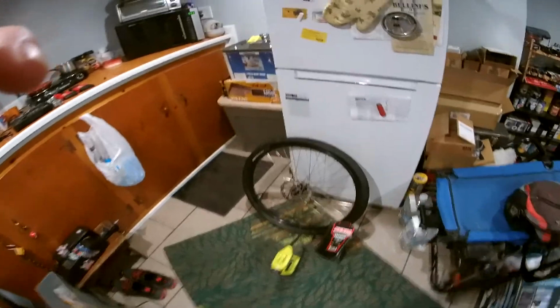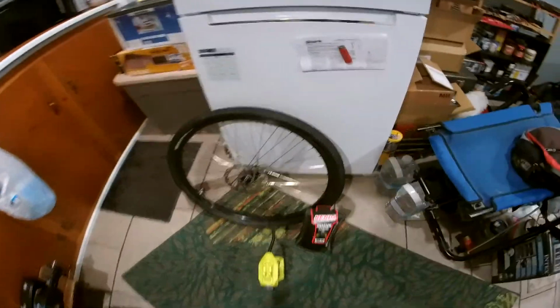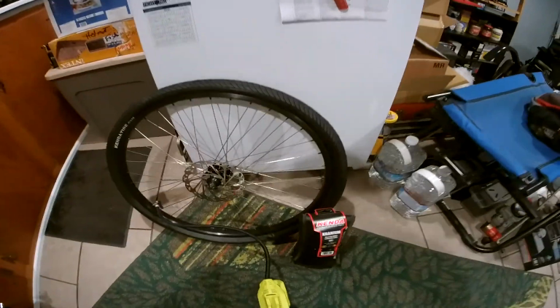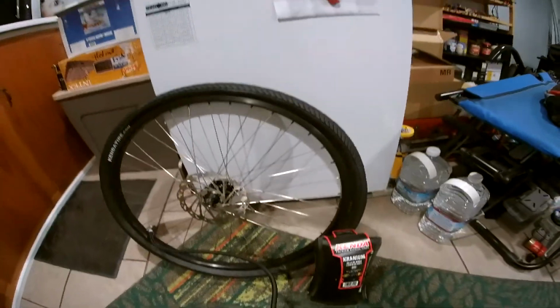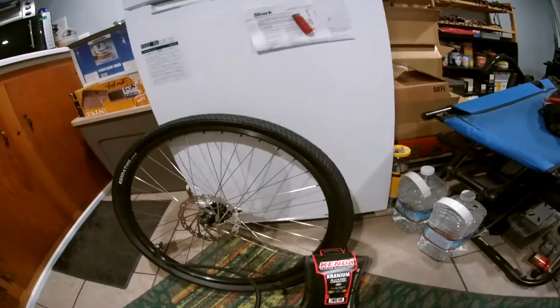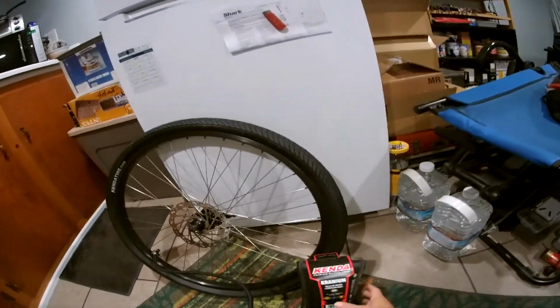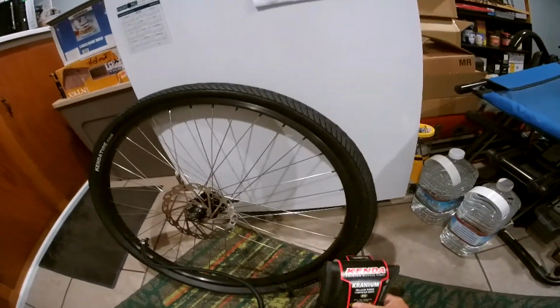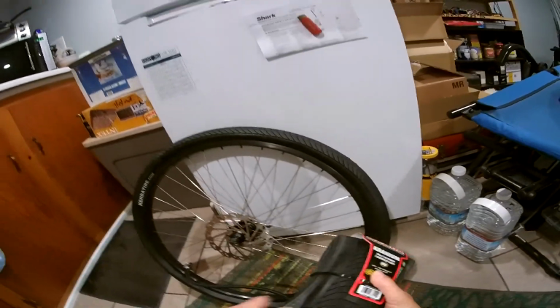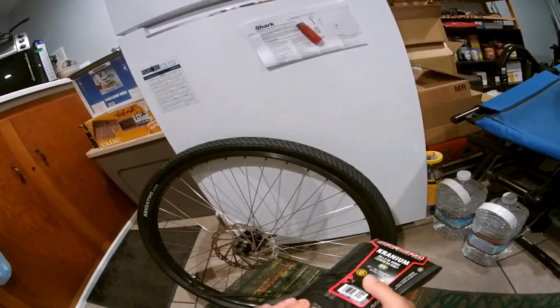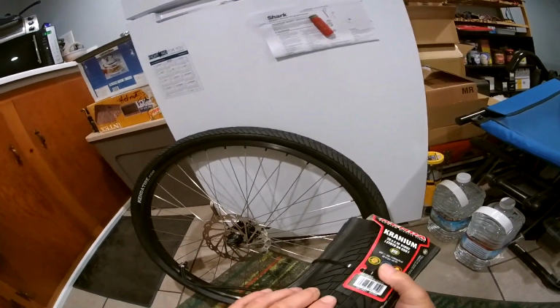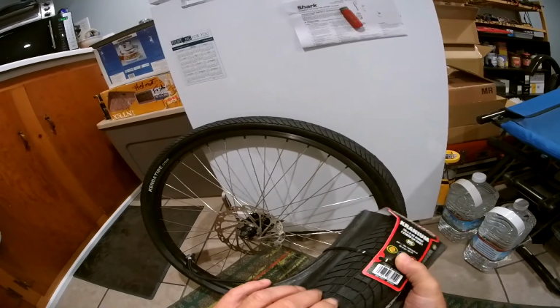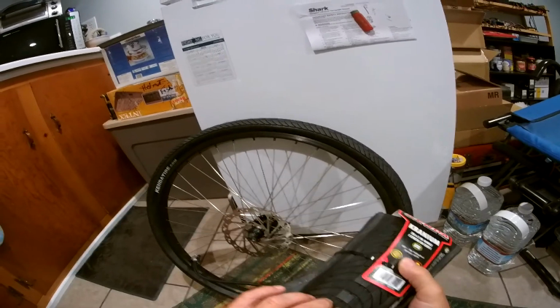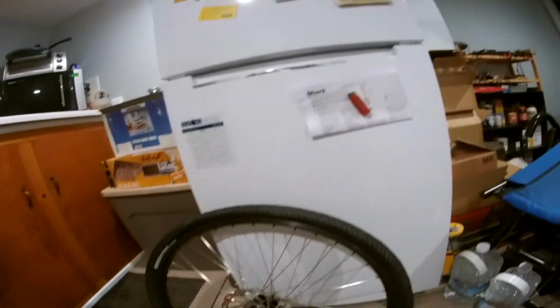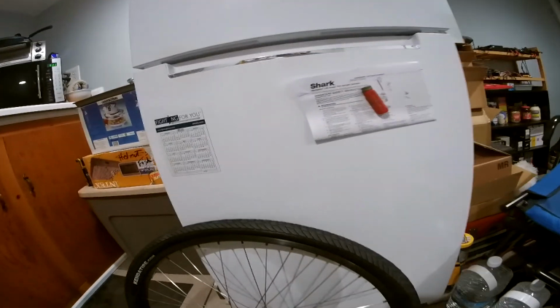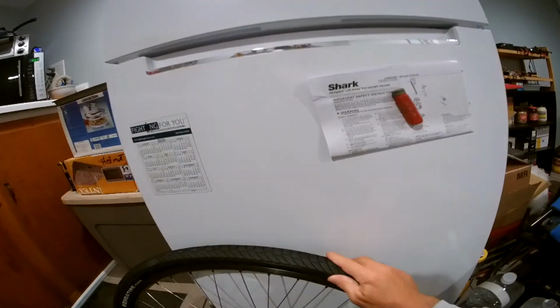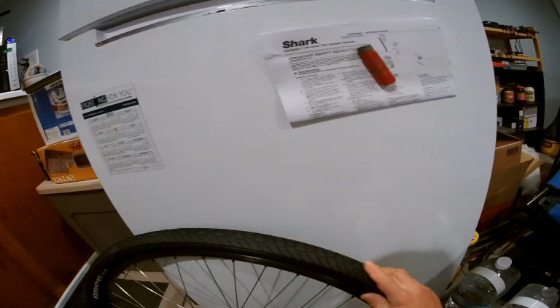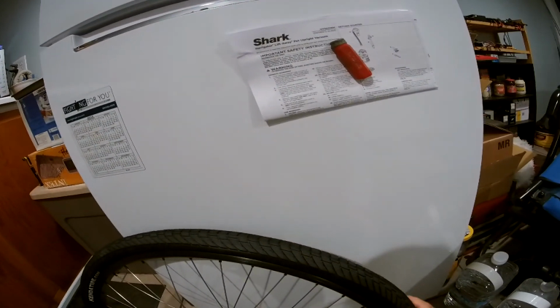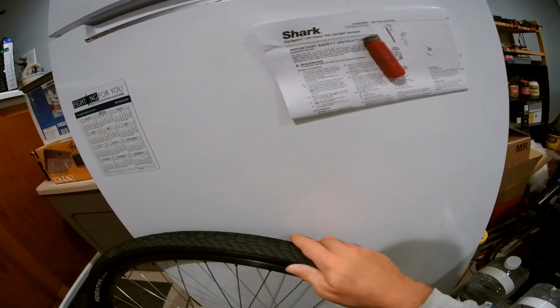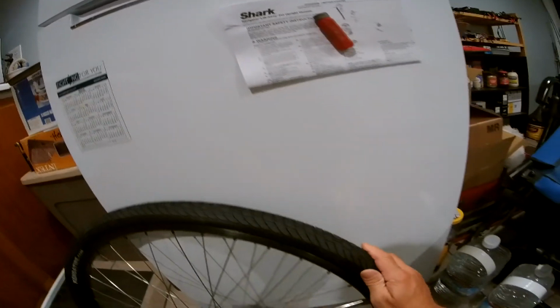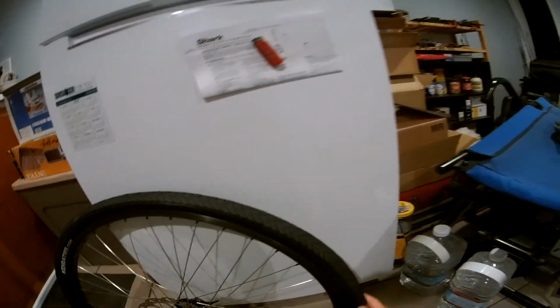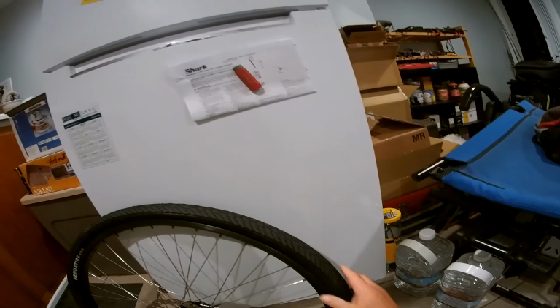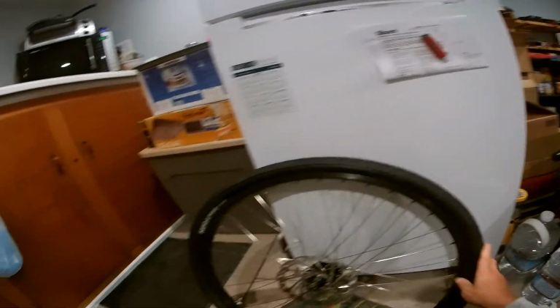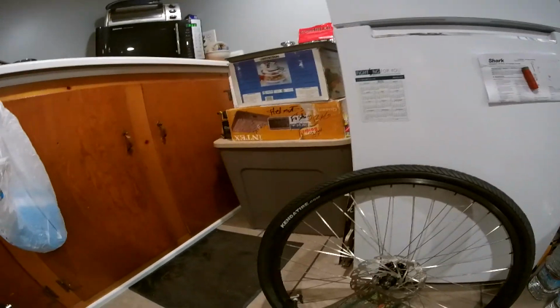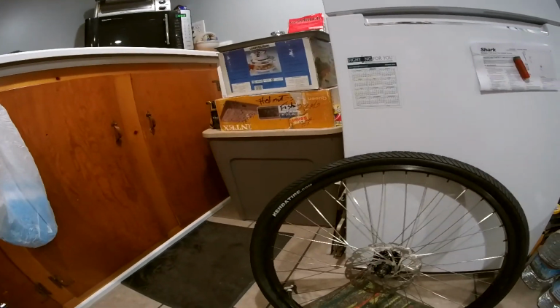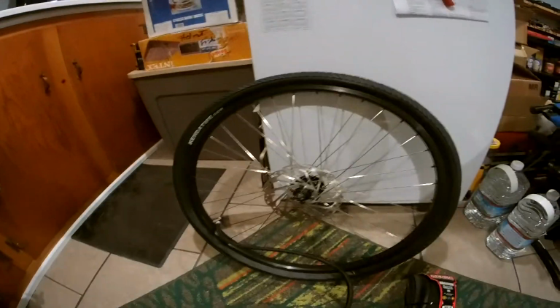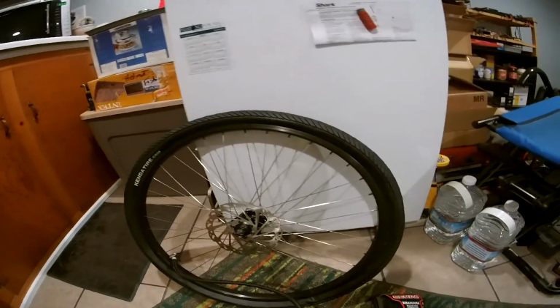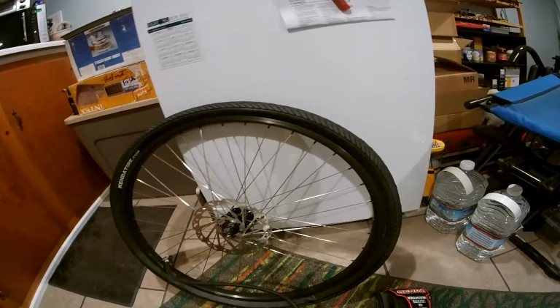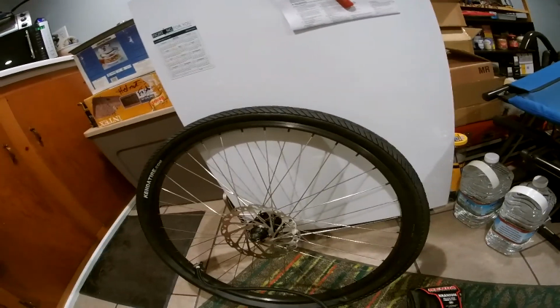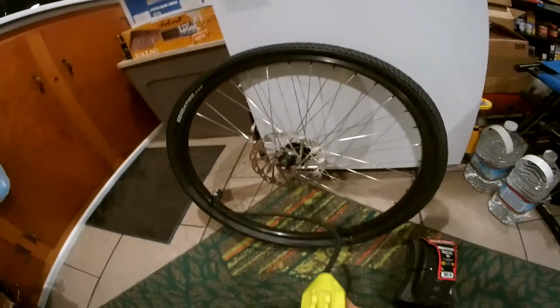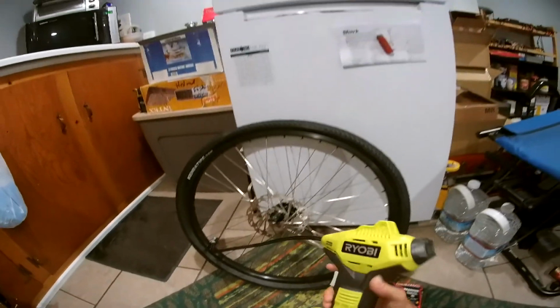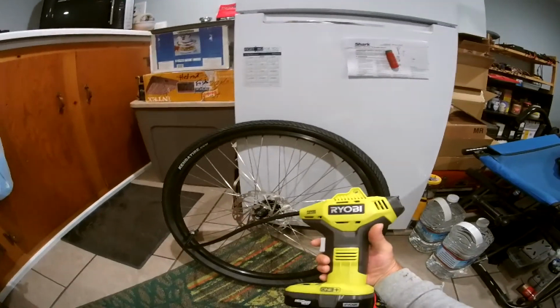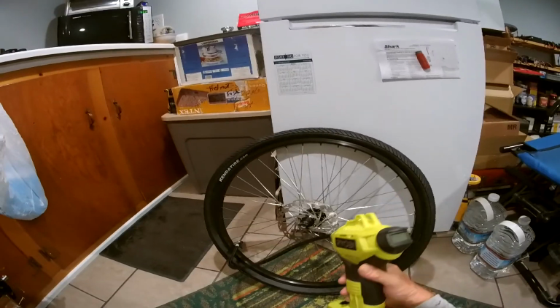Cranium tires — pretty shallow tread. We're street cruising, probably light trails. We're gonna try it out. Also this tool here.